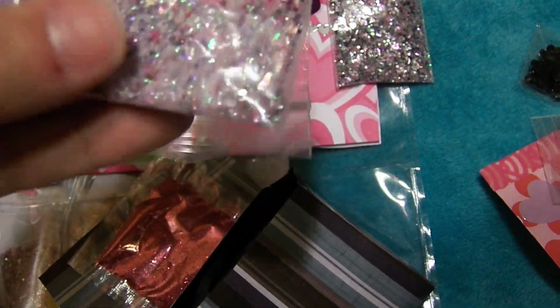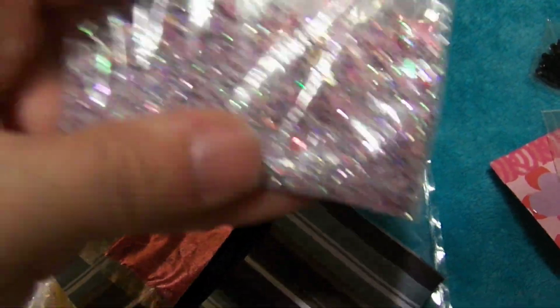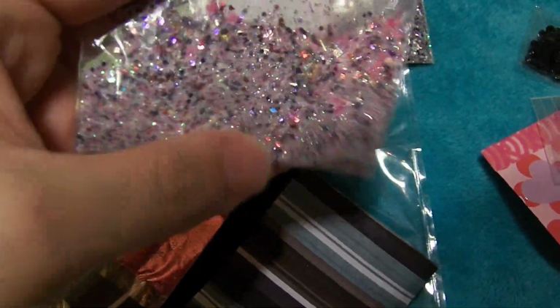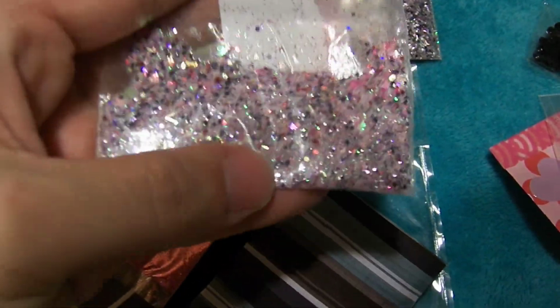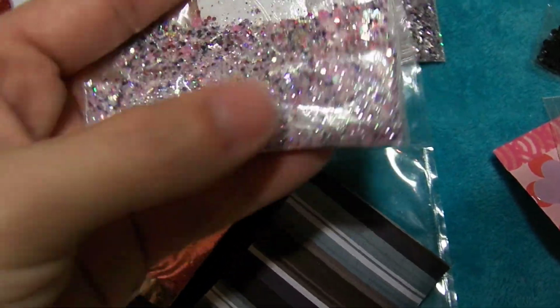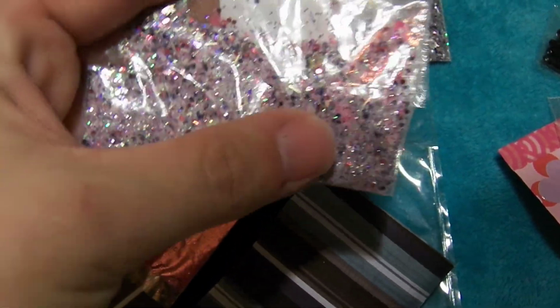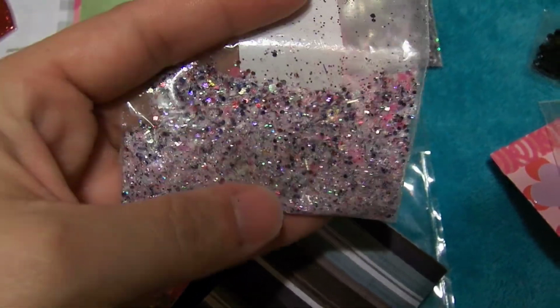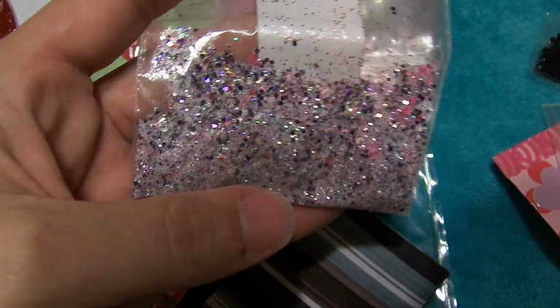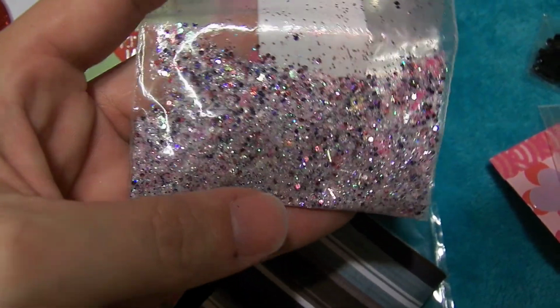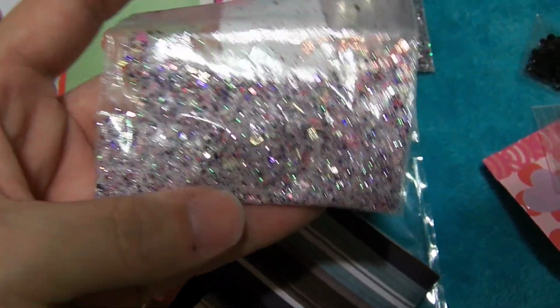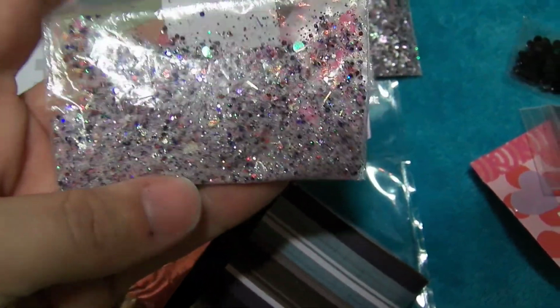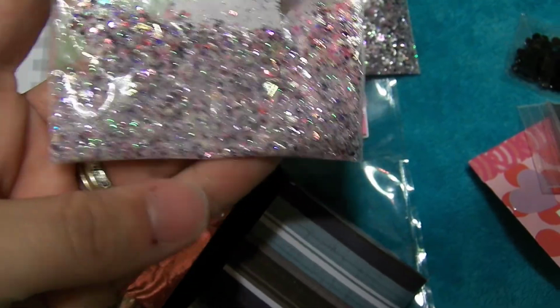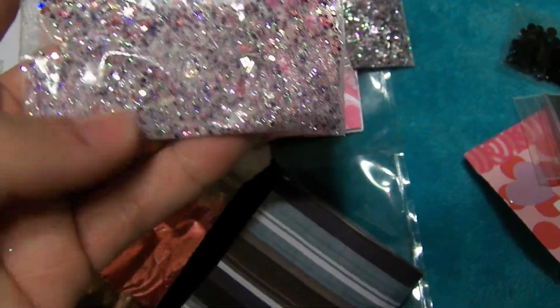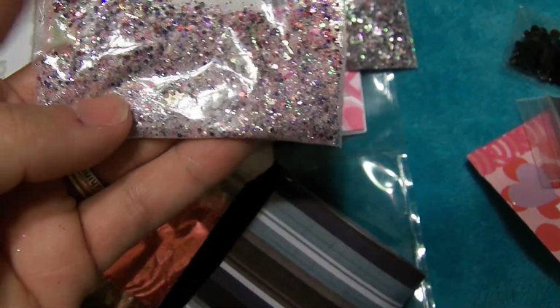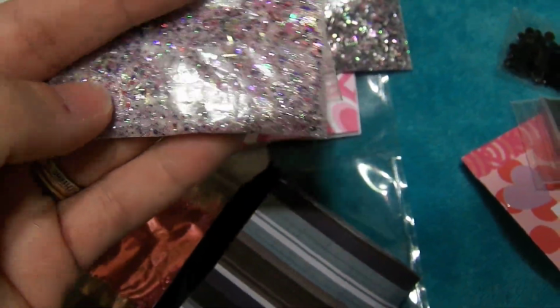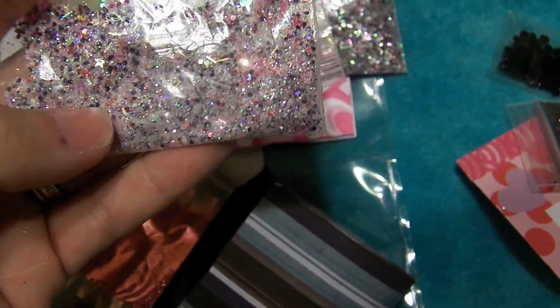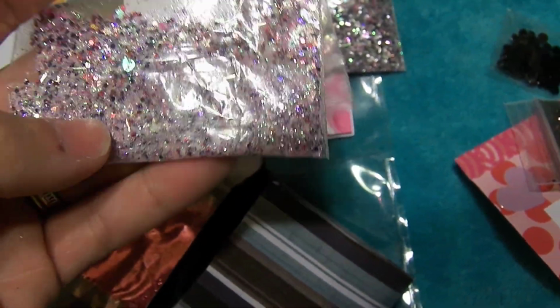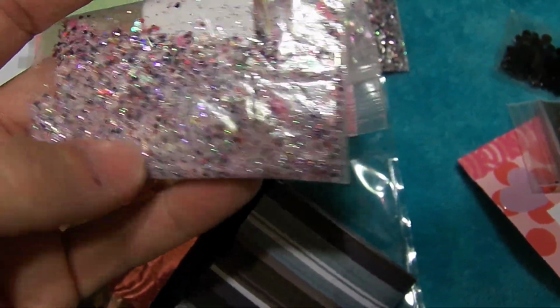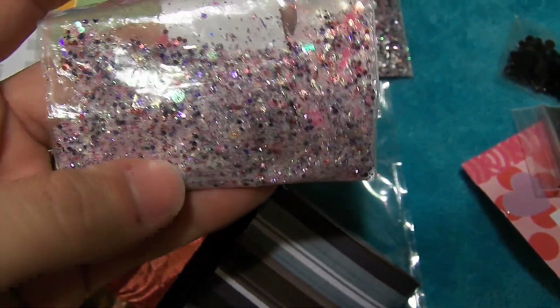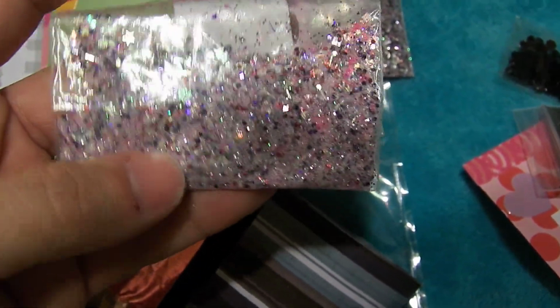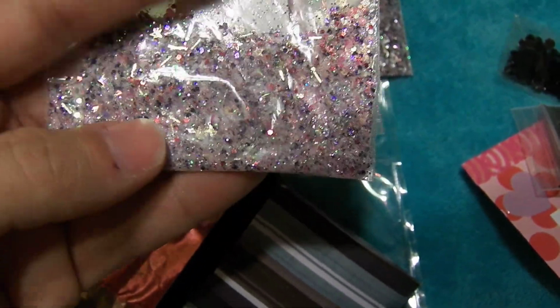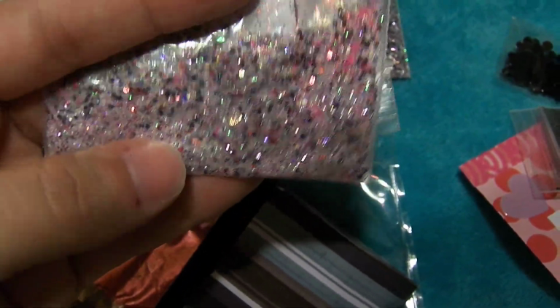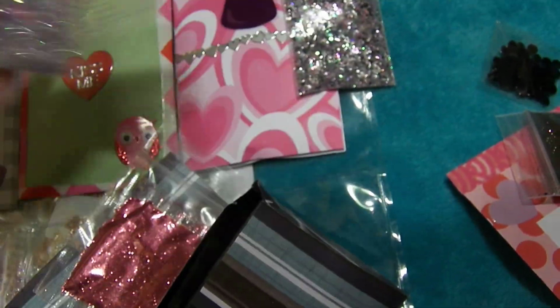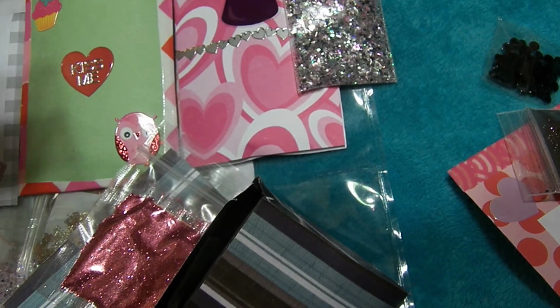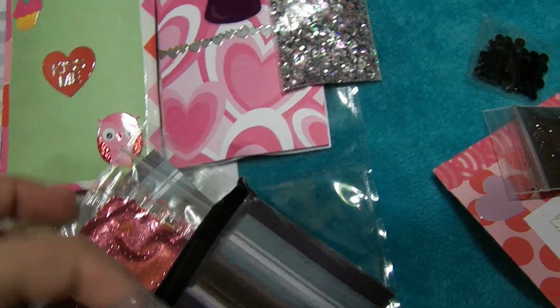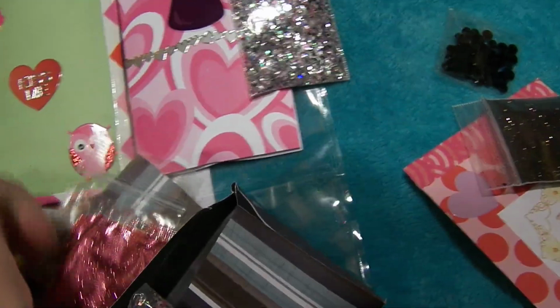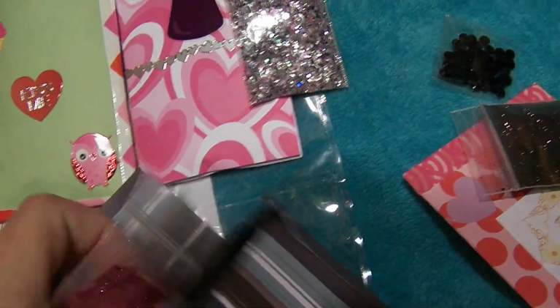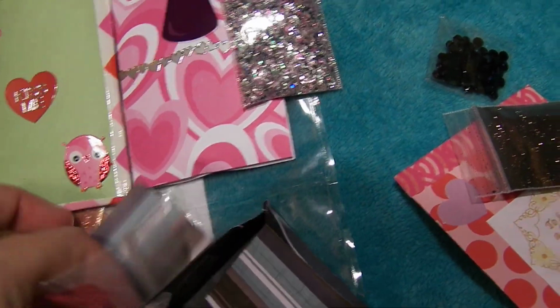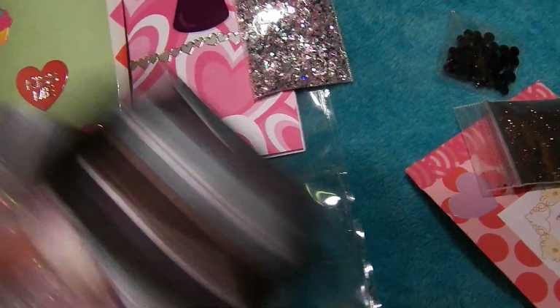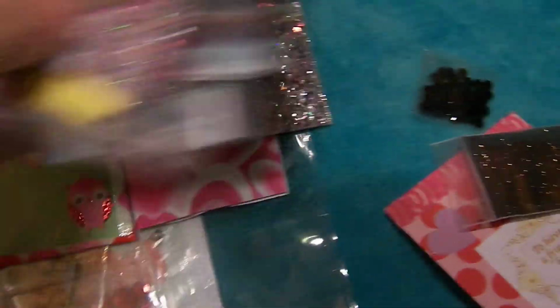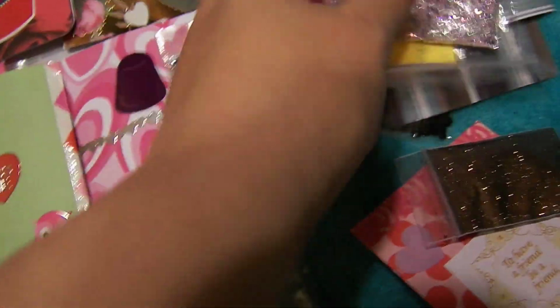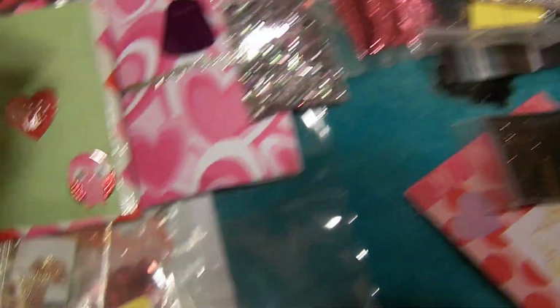And she has sent this really pretty purple mix — oh, it's not really purple. It's got all kinds of beautiful colors in there. So thank you so much for your pocket, honey. That was very cute.